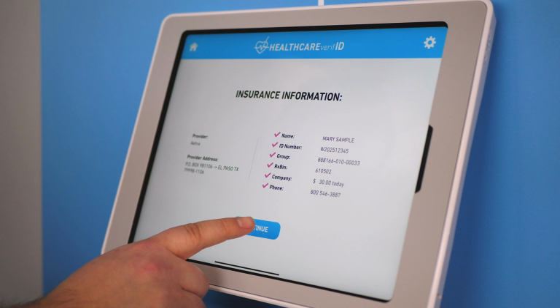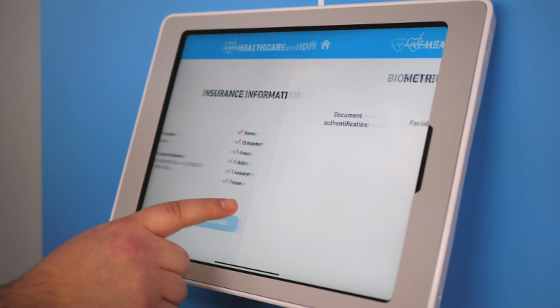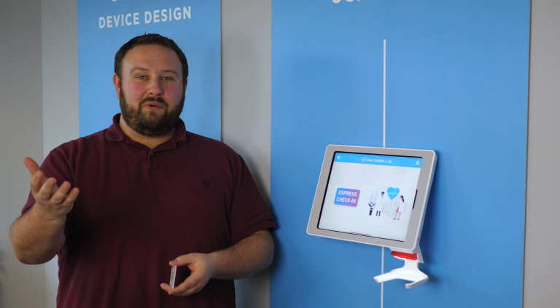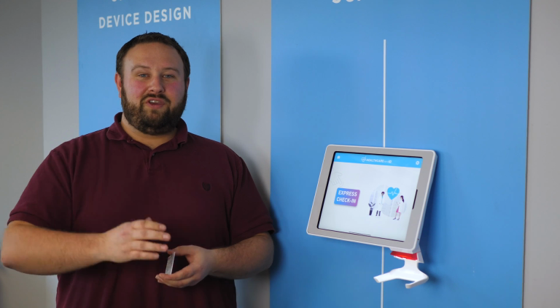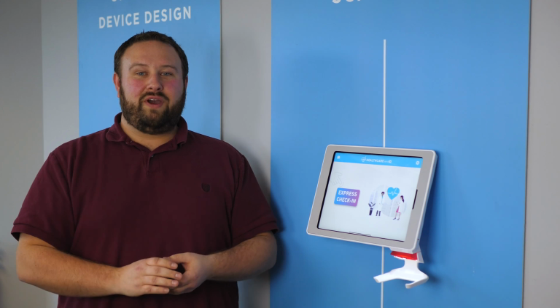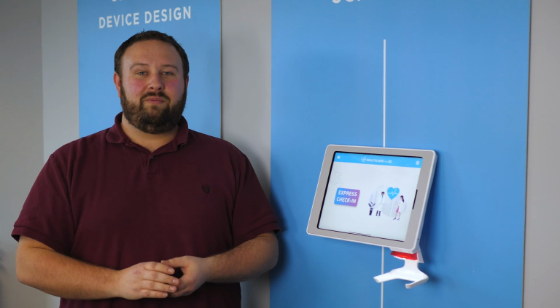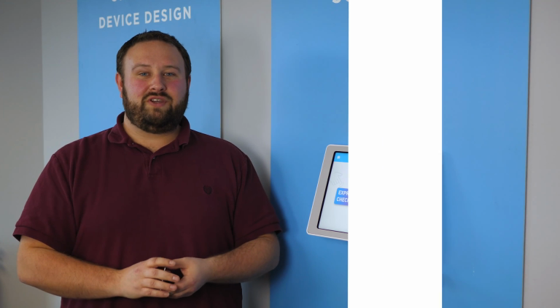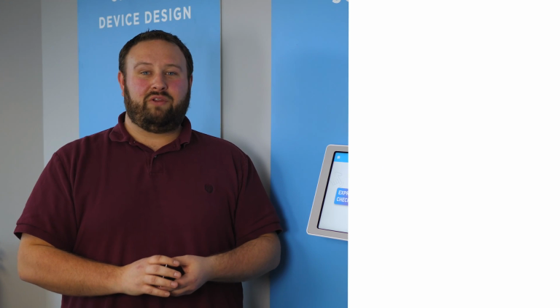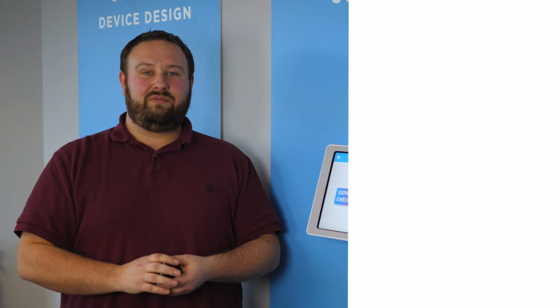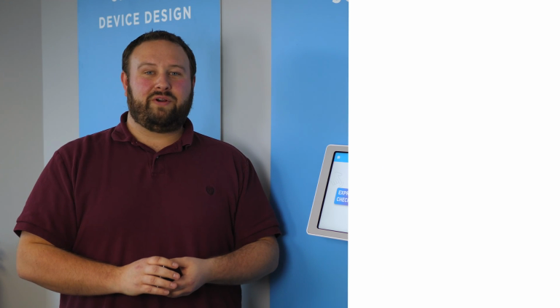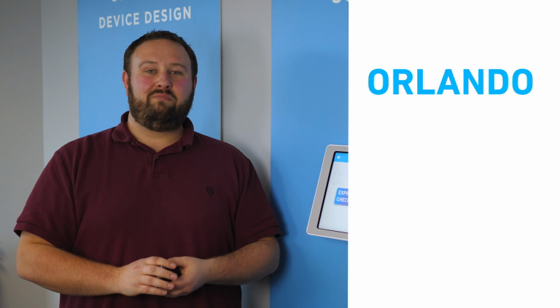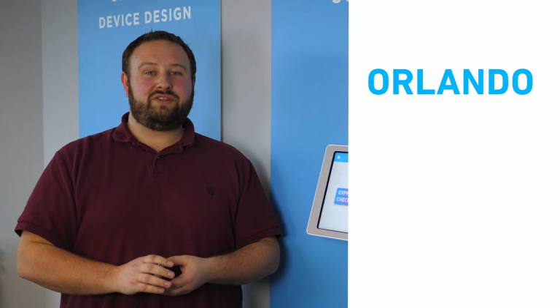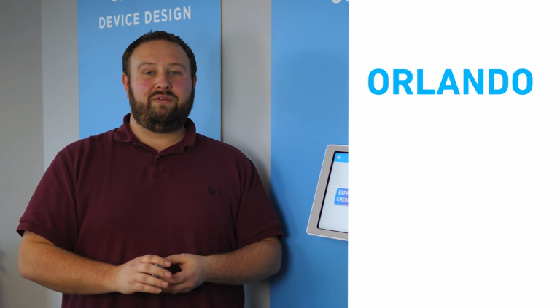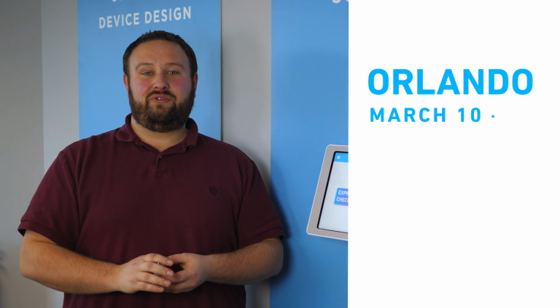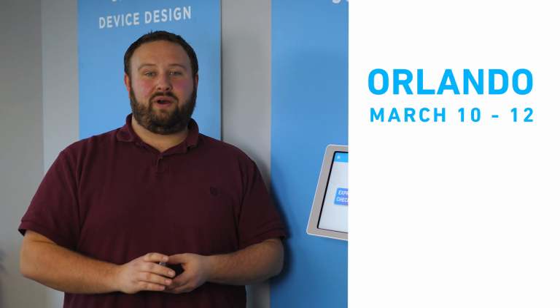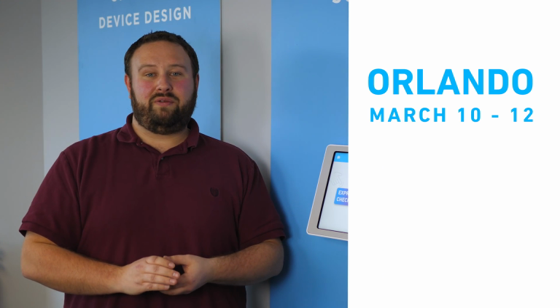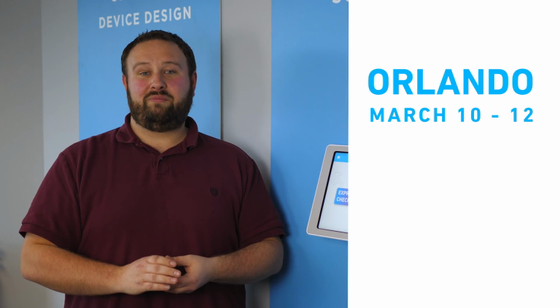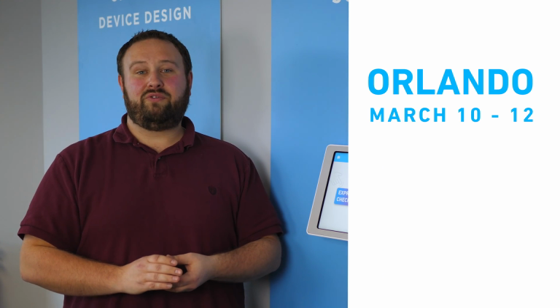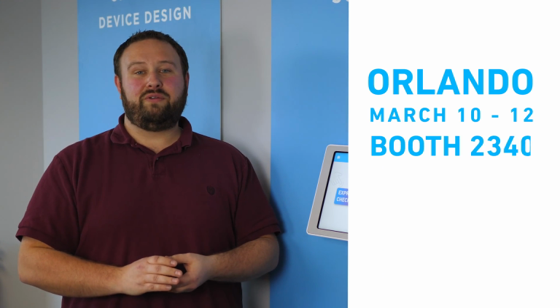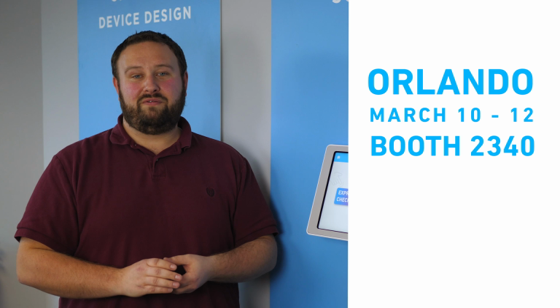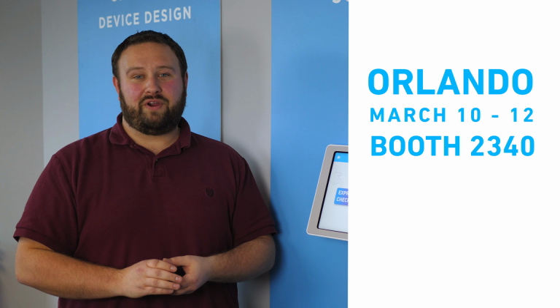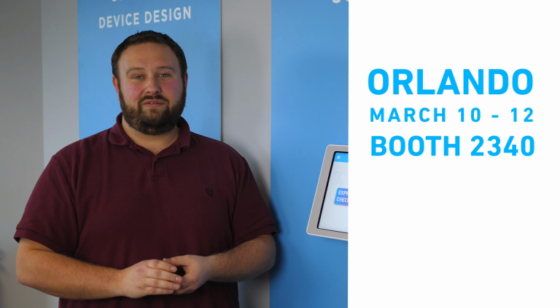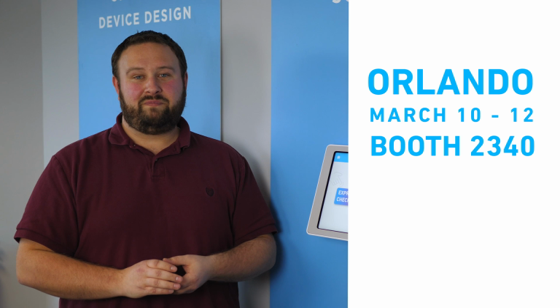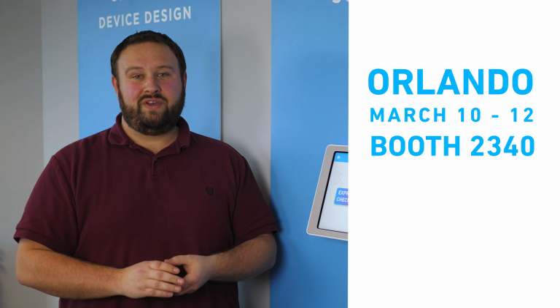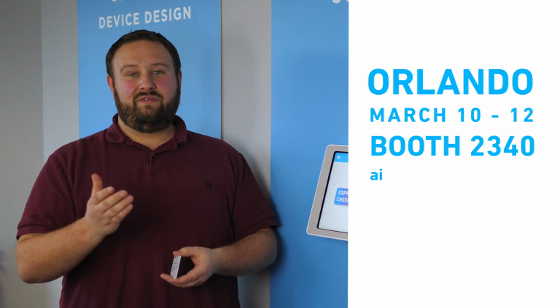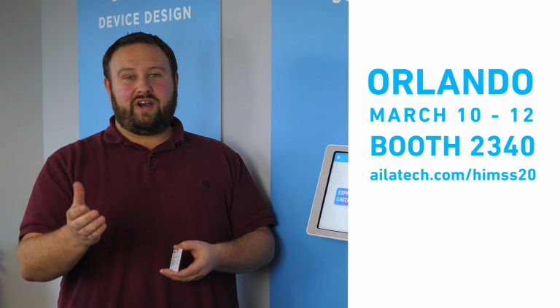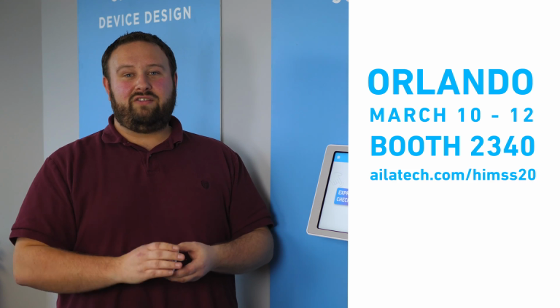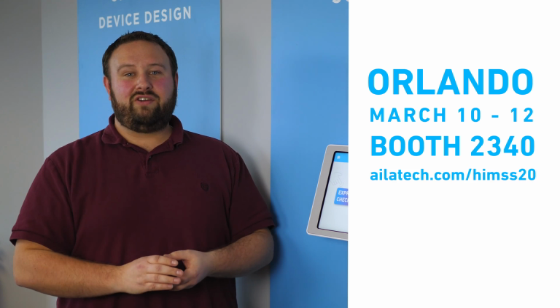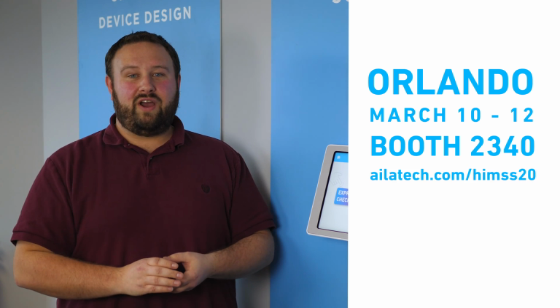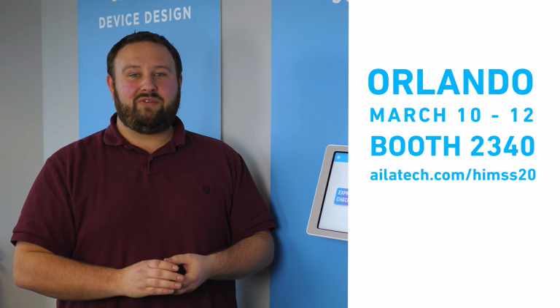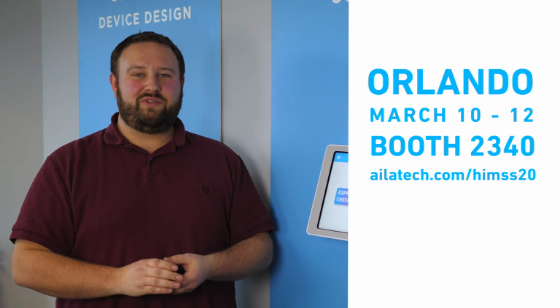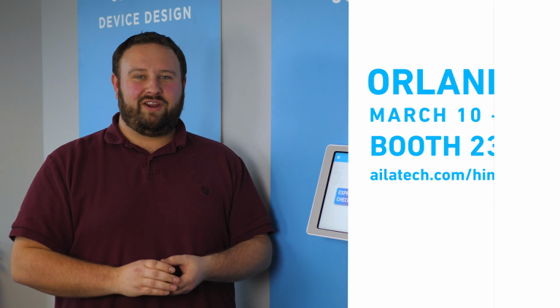We look forward to seeing you at HIMSS in Orlando, Florida, March 10th through 12th at booth 2340. Visit ilatech.com to schedule a meeting.